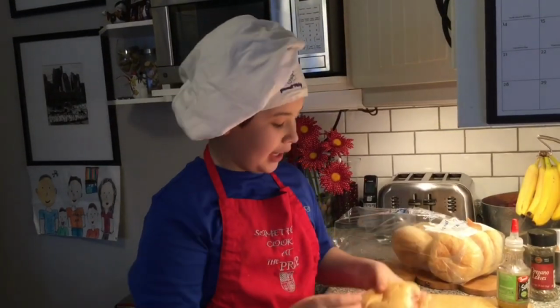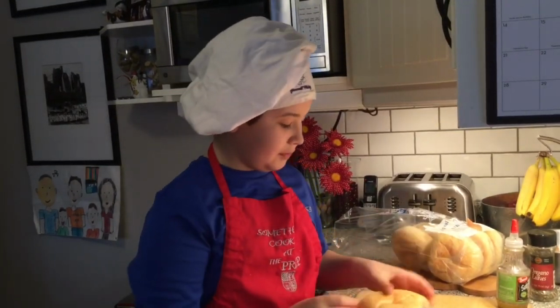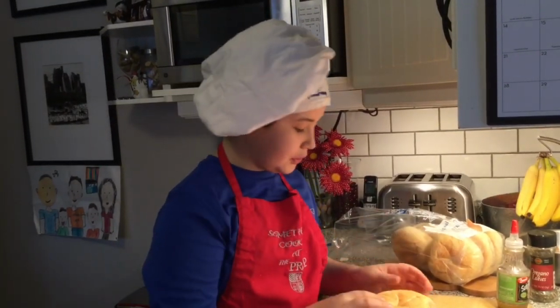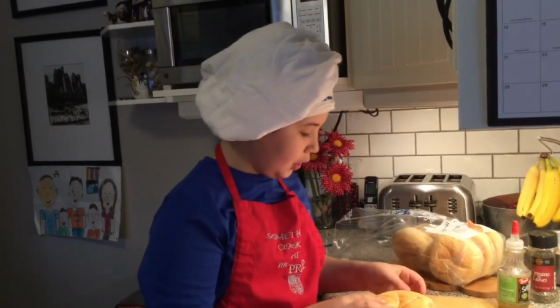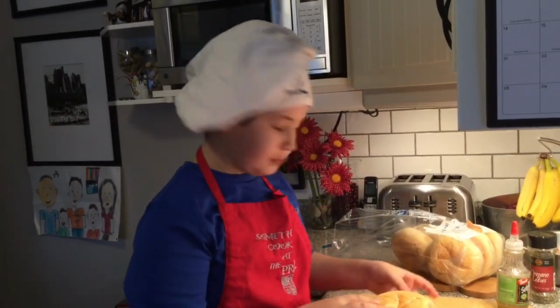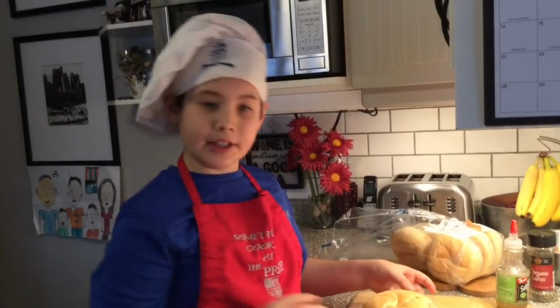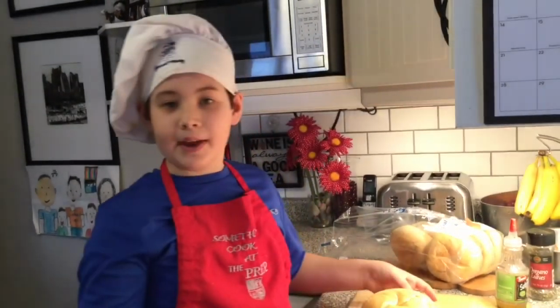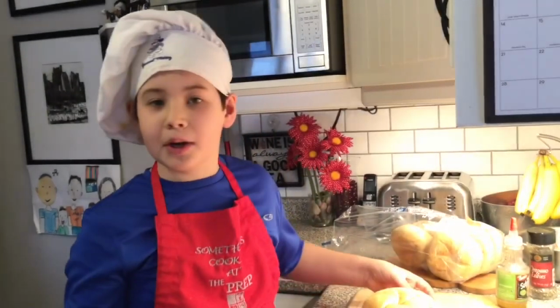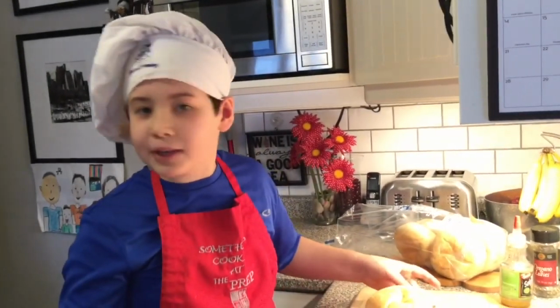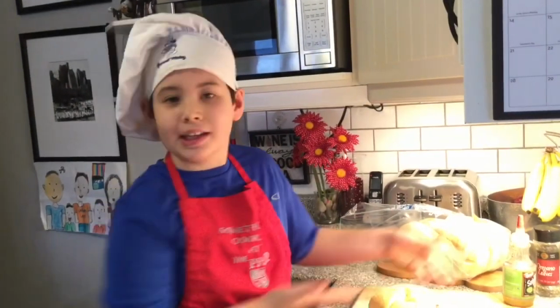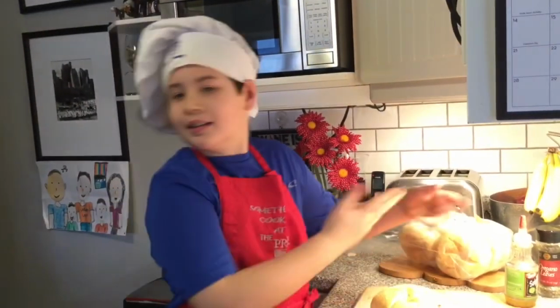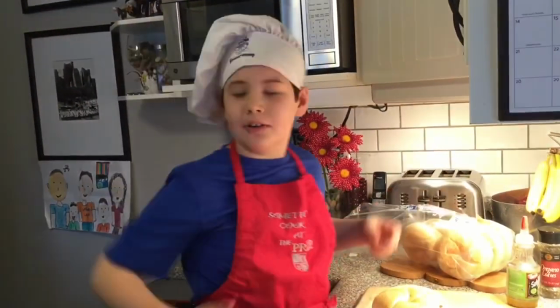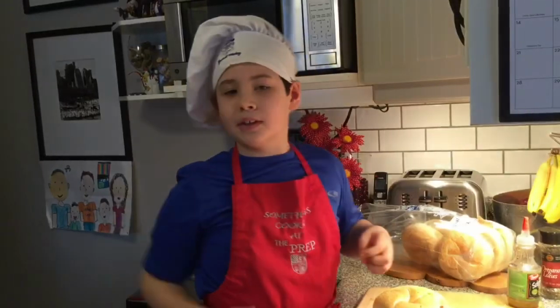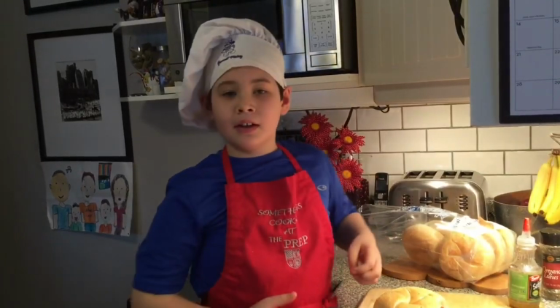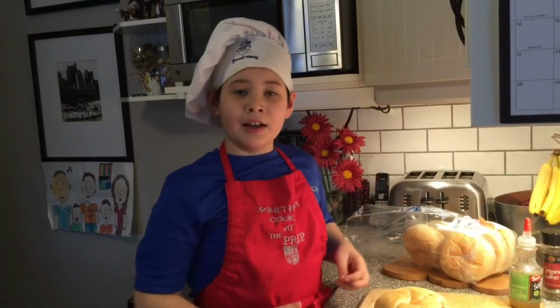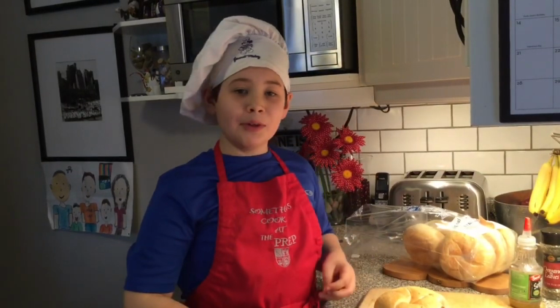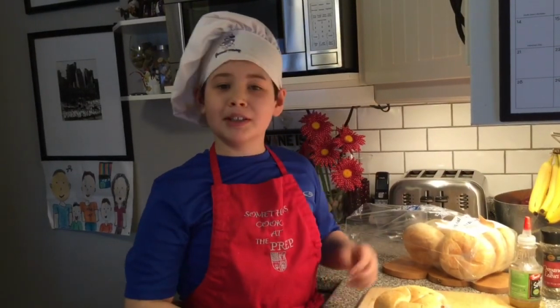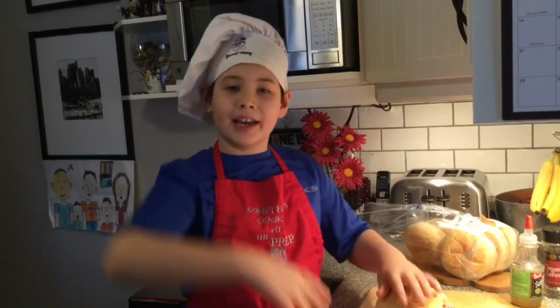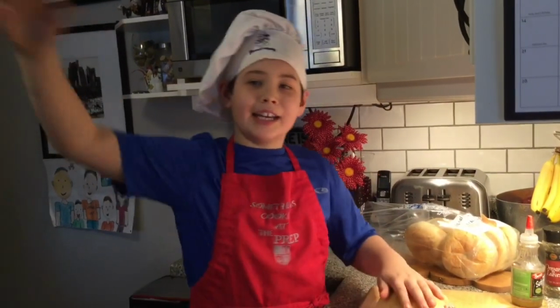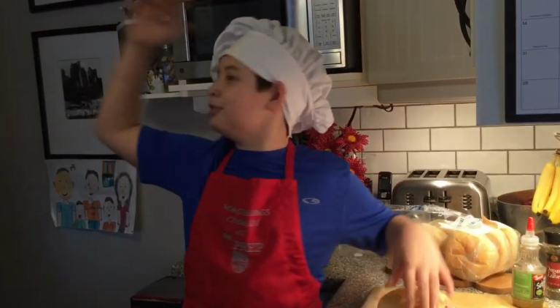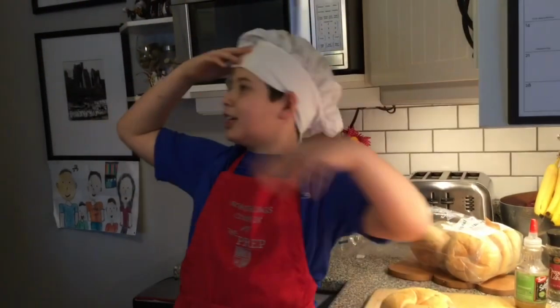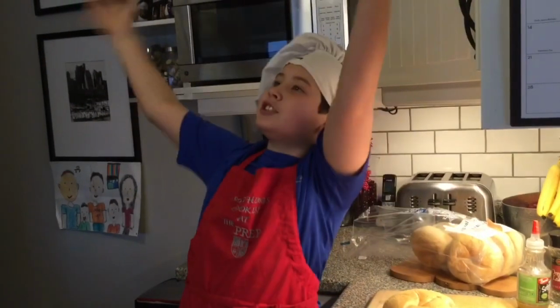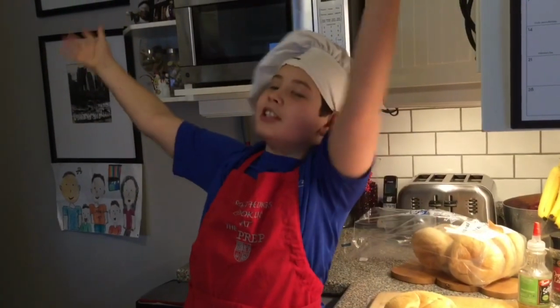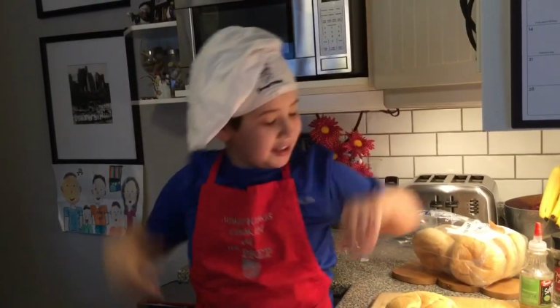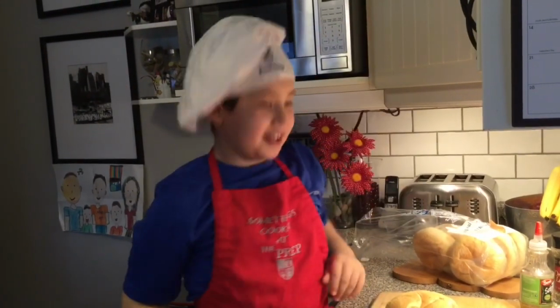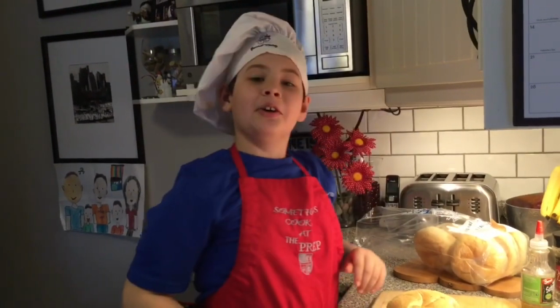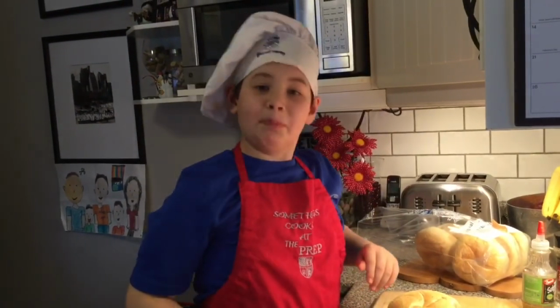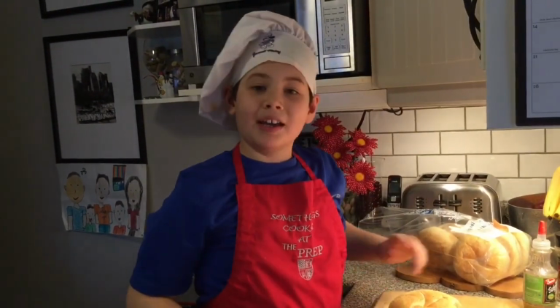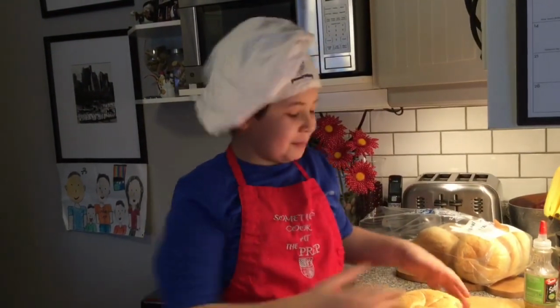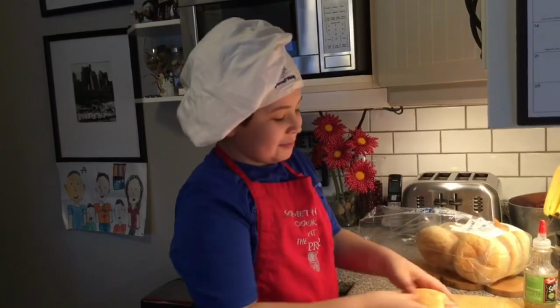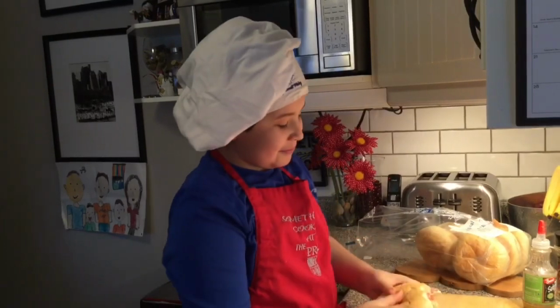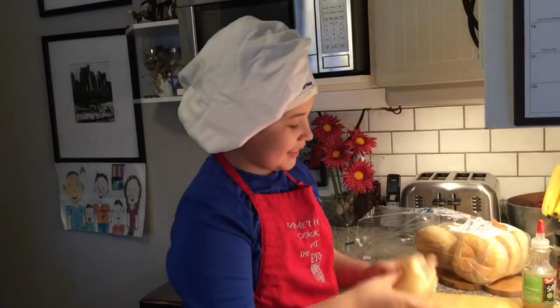And so, if you ever want to make one, there you go. And until we meet again in the kitchen — goodbye!